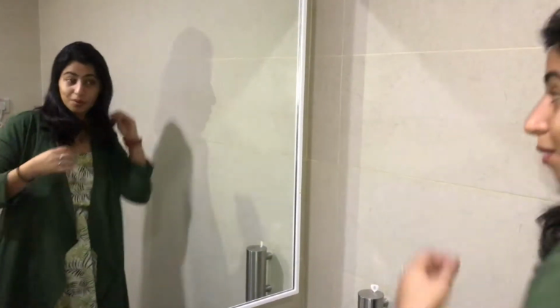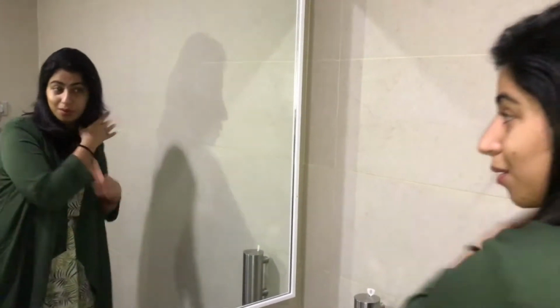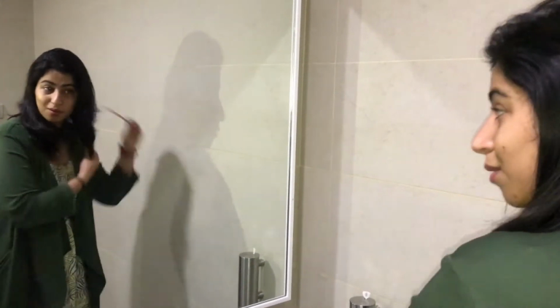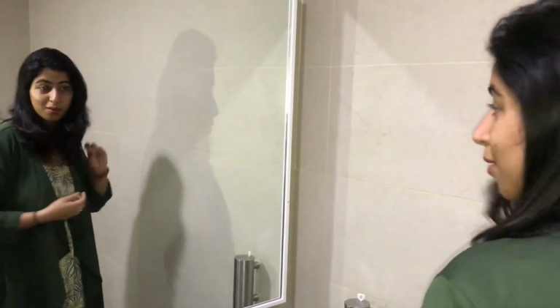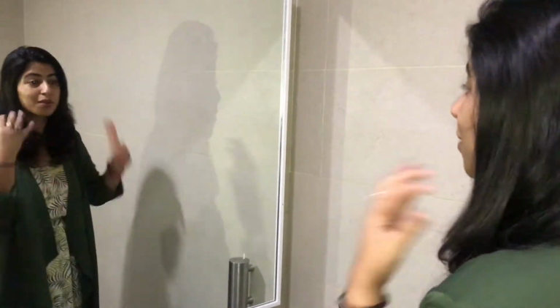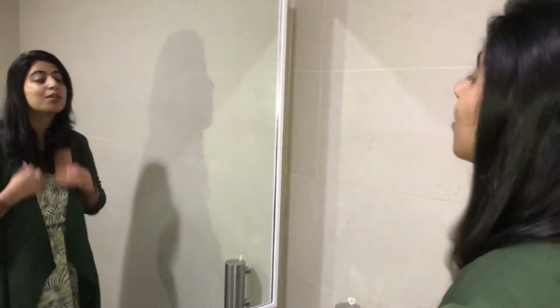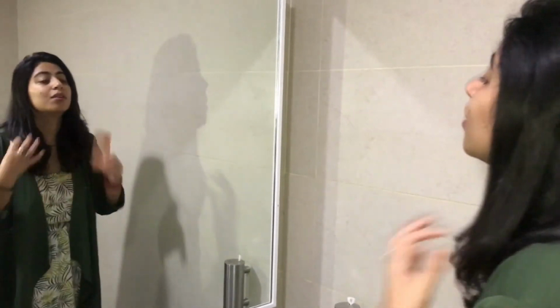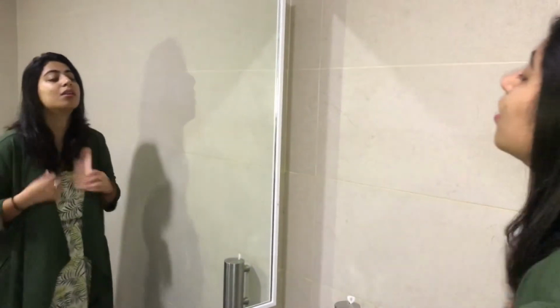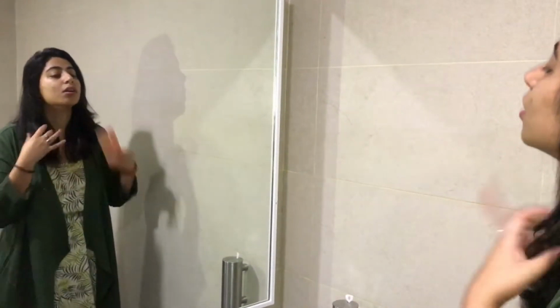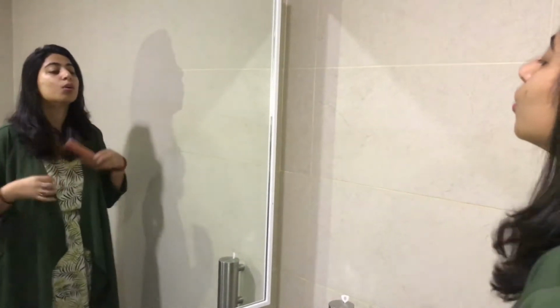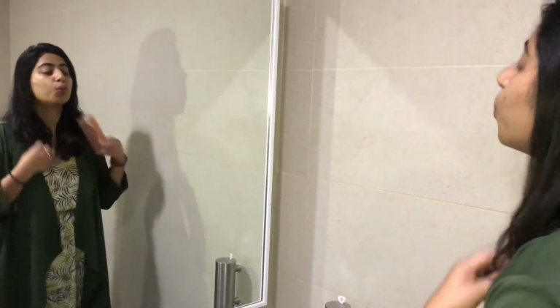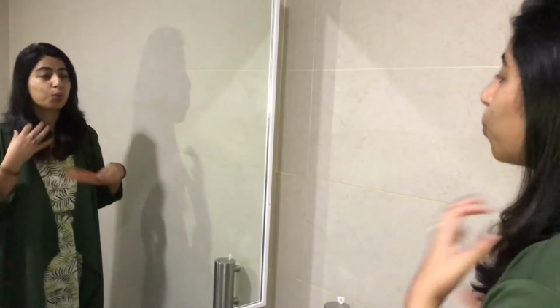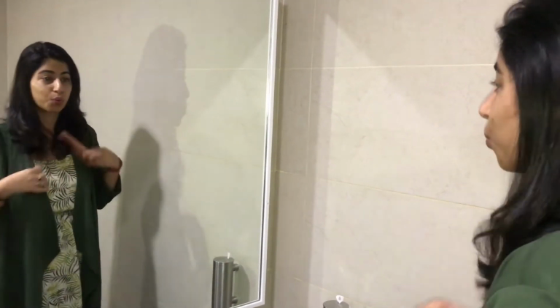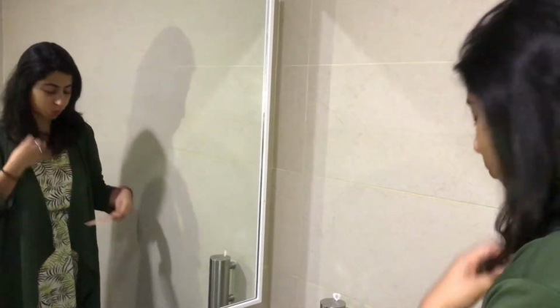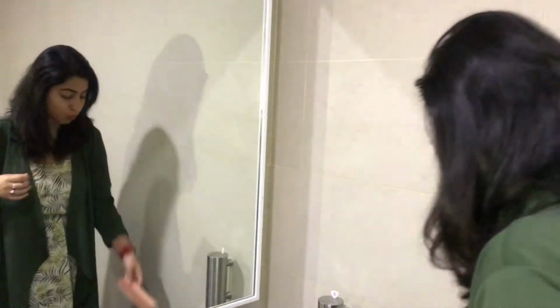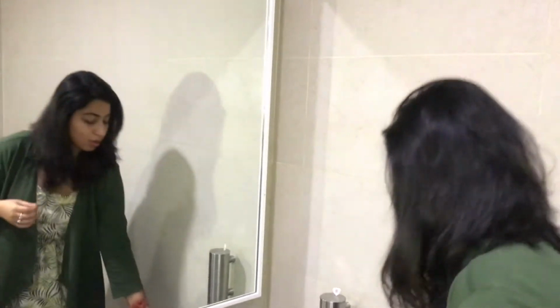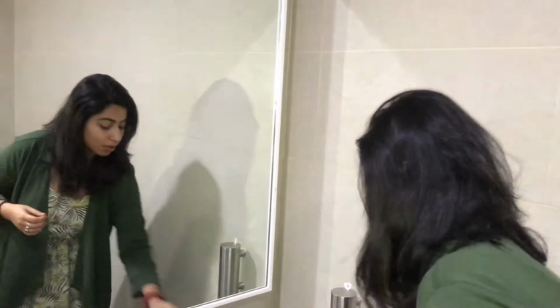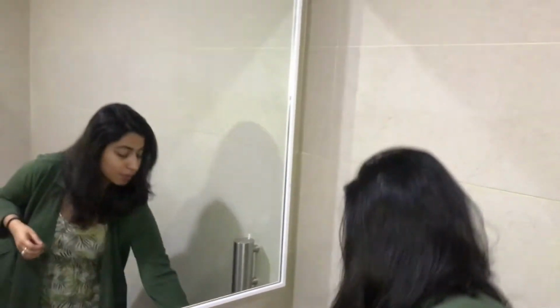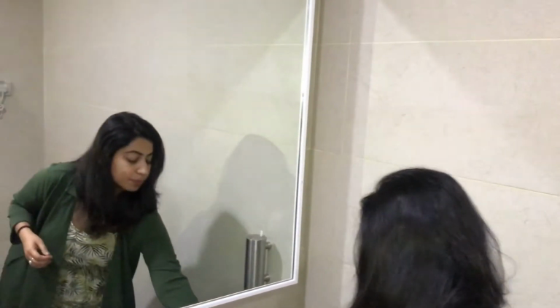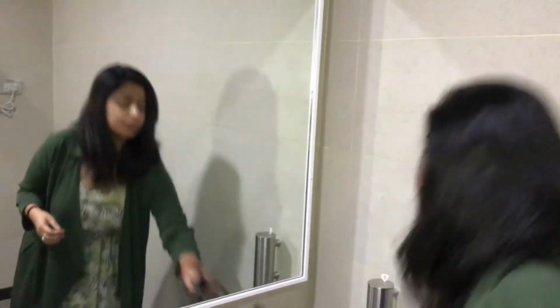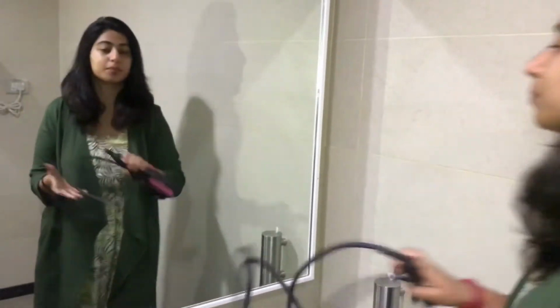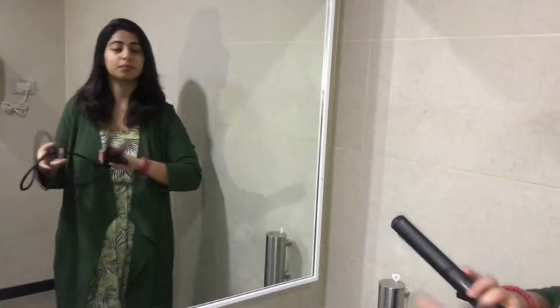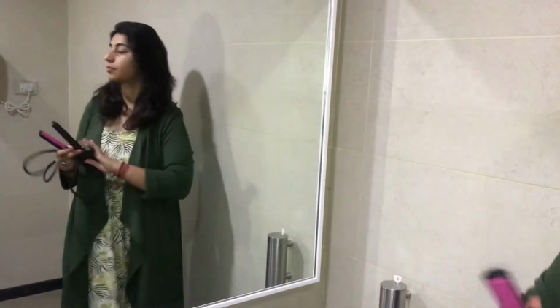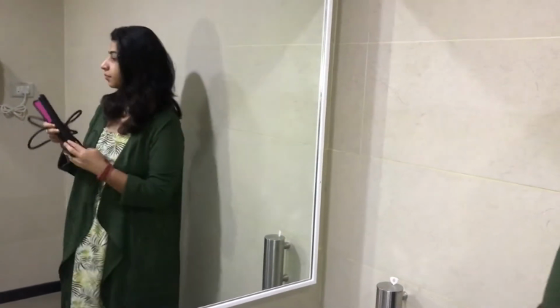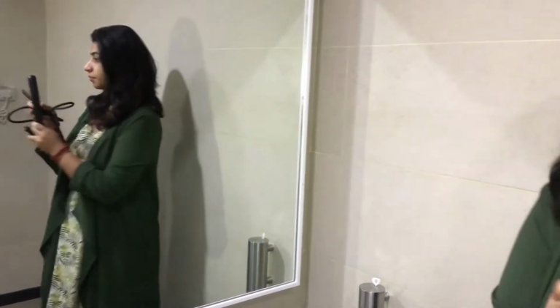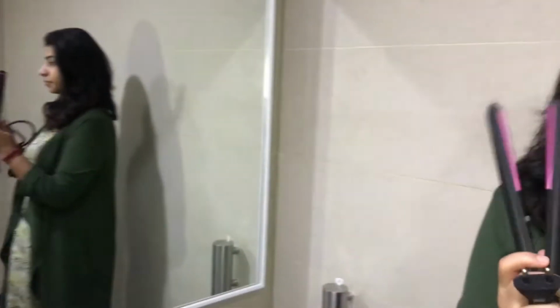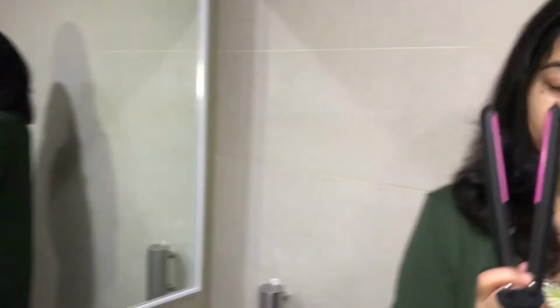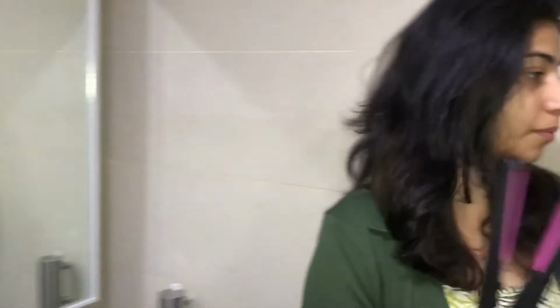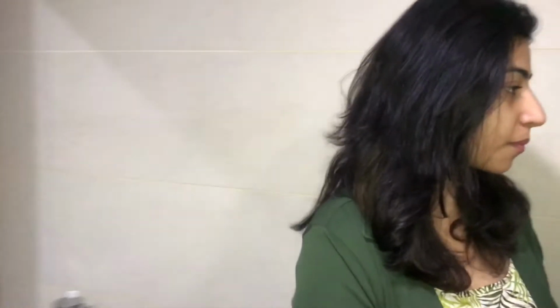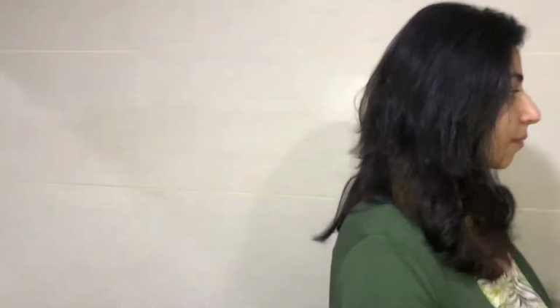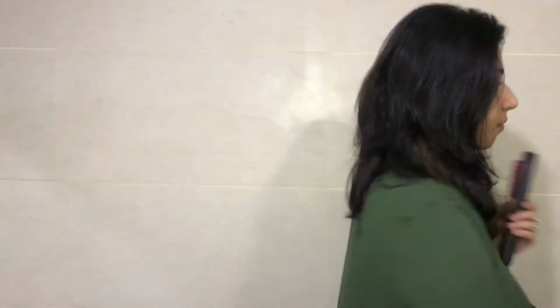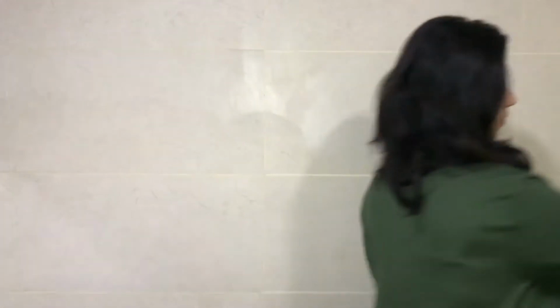The basic thing is you just have to wear a good dress, and then the rest you can take care of in the office washroom as well. For me it always works. So now I'm going to use the straightener.